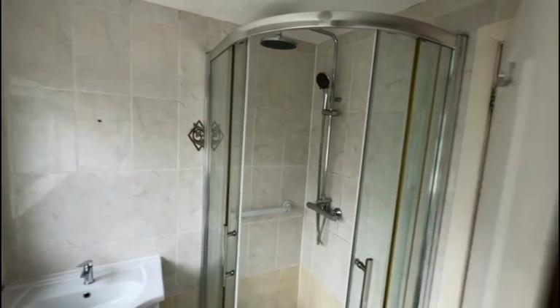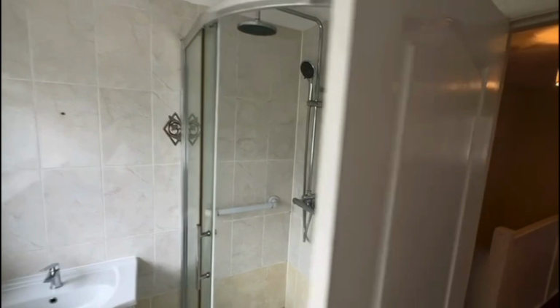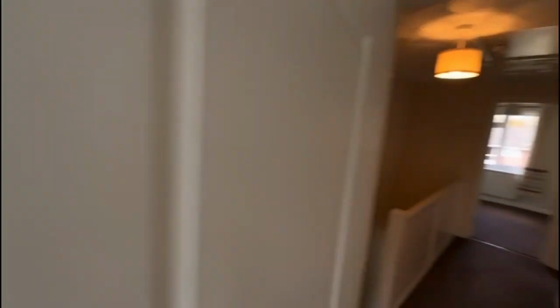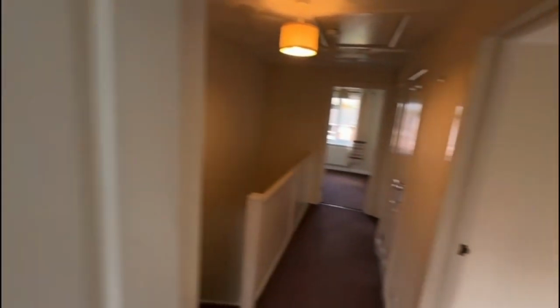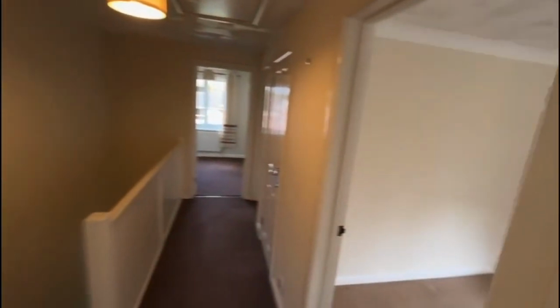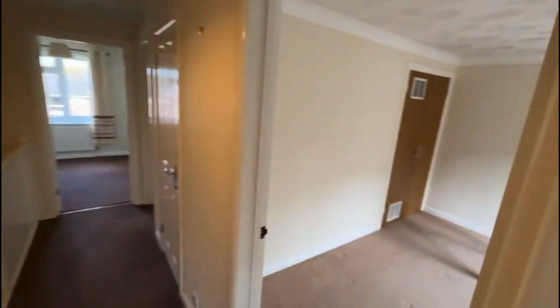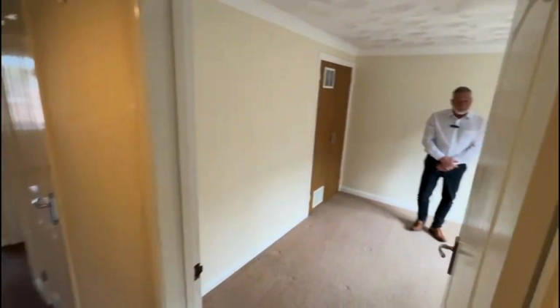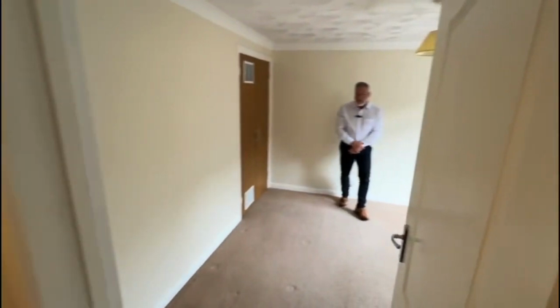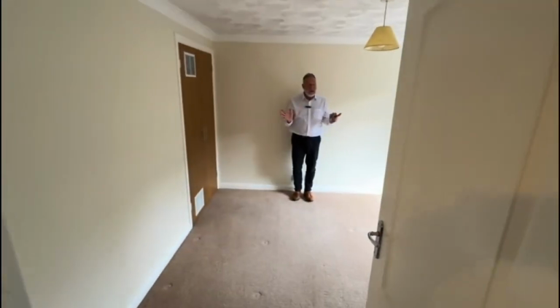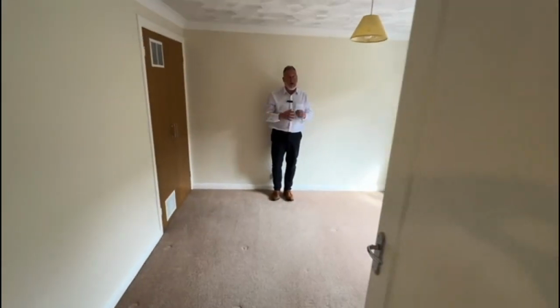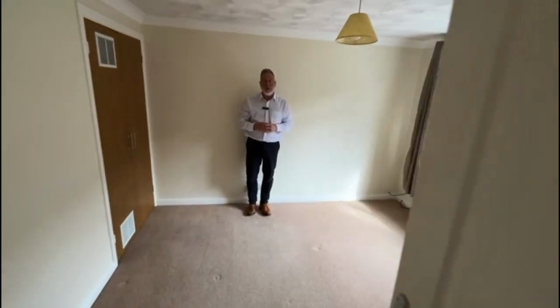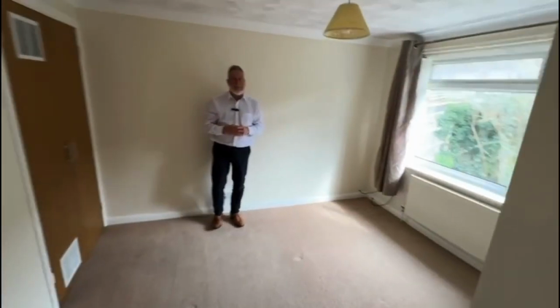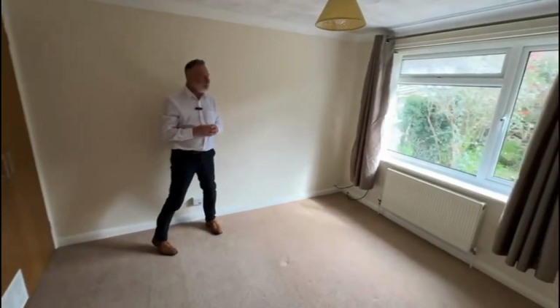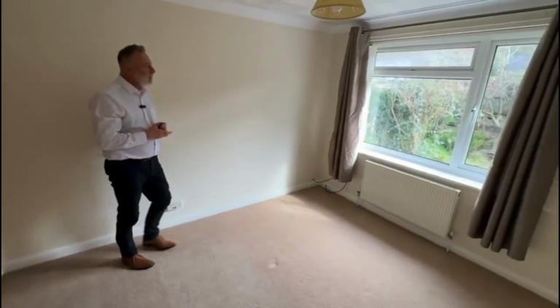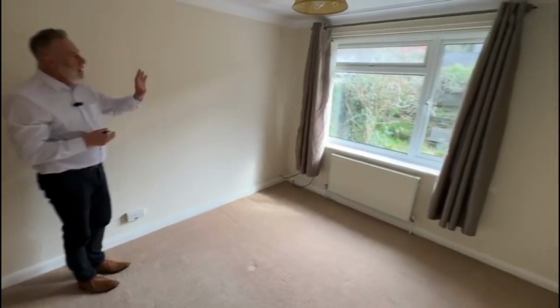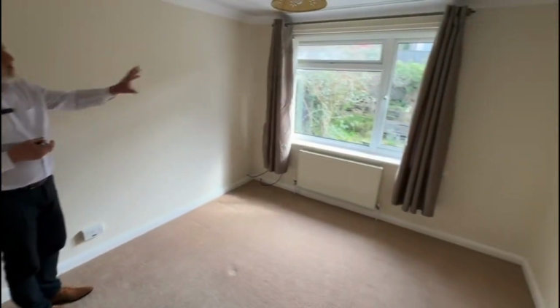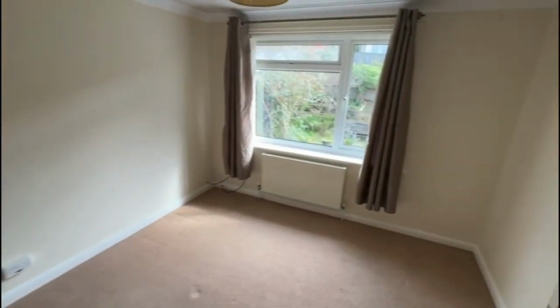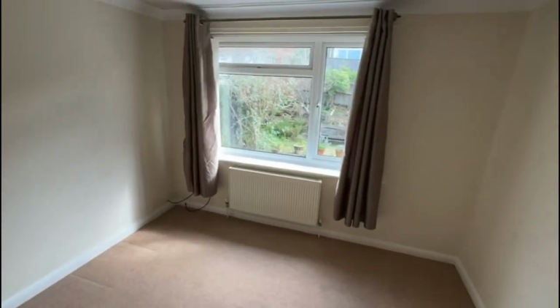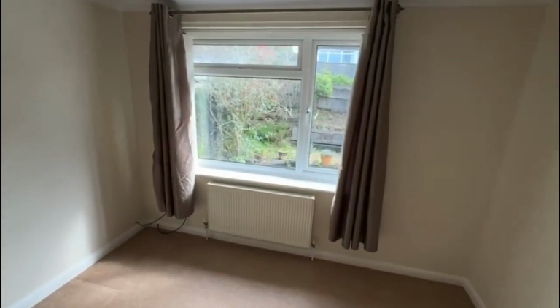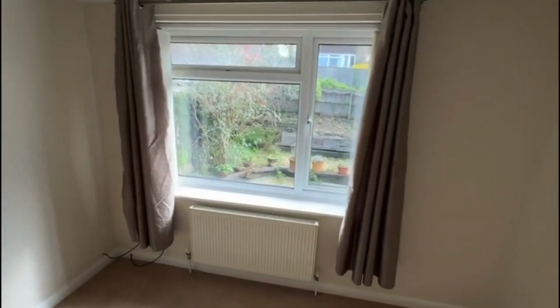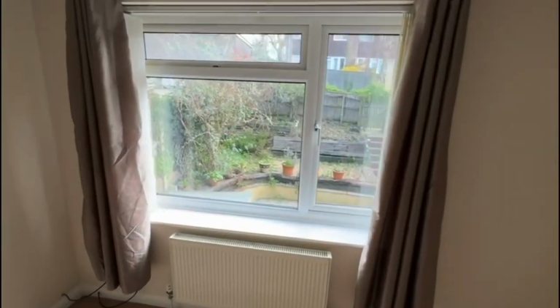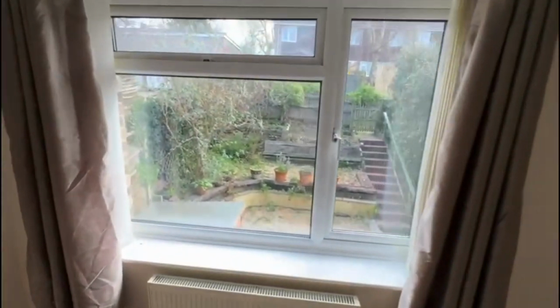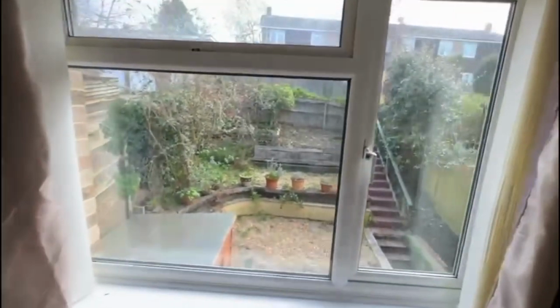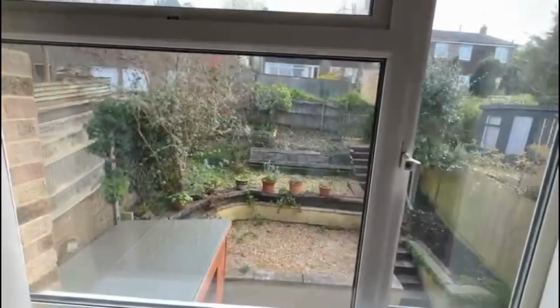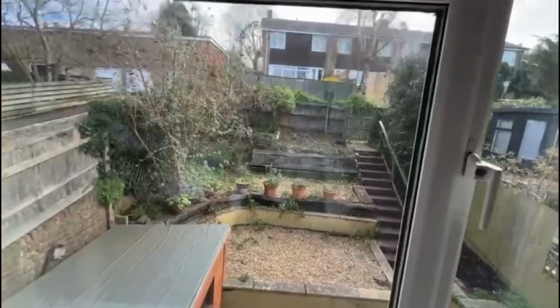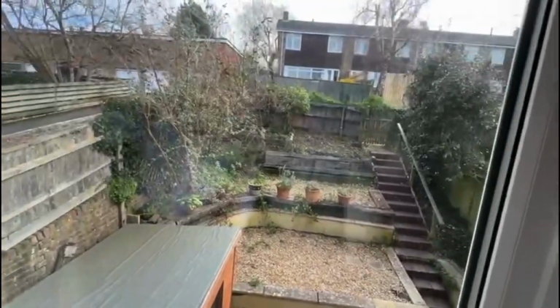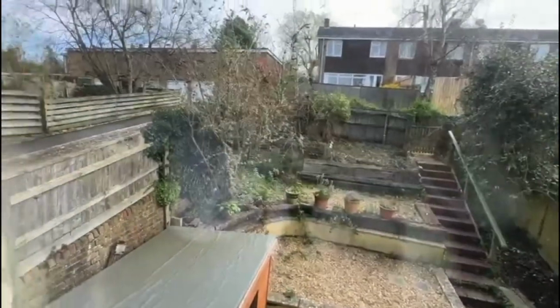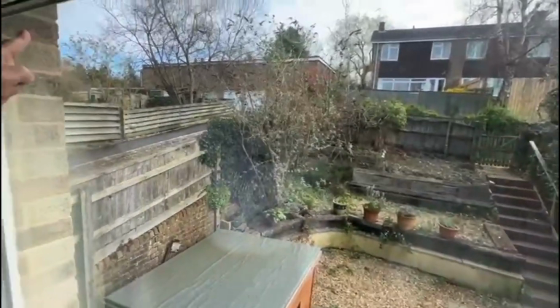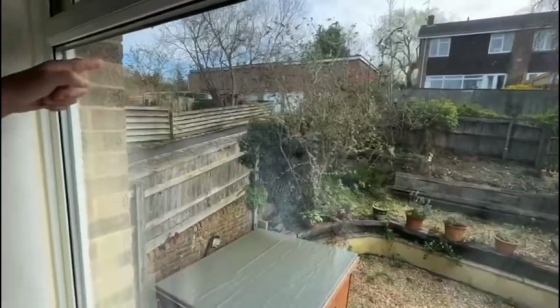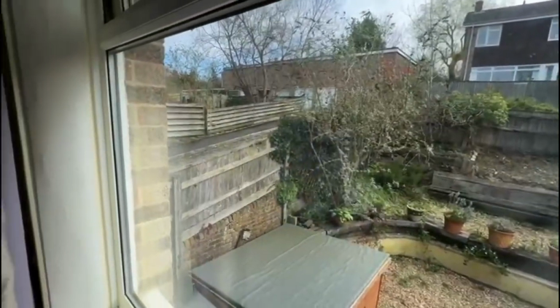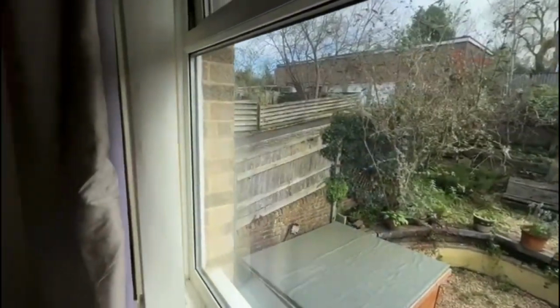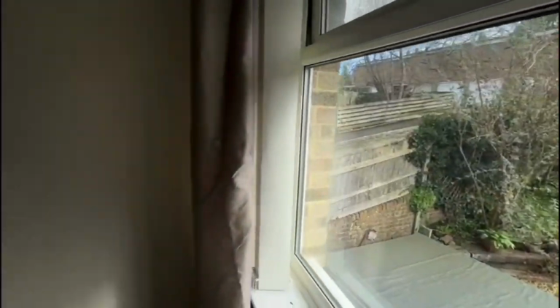And then finally, you've got another double bedroom which faces over the rear of the property. This is your outlook to your garden, and just up to the far left is the single garage, as we said earlier.